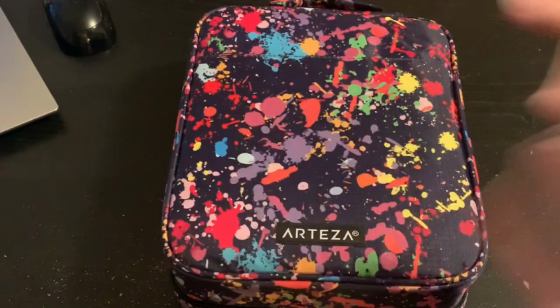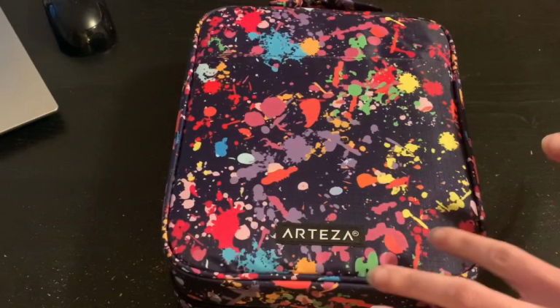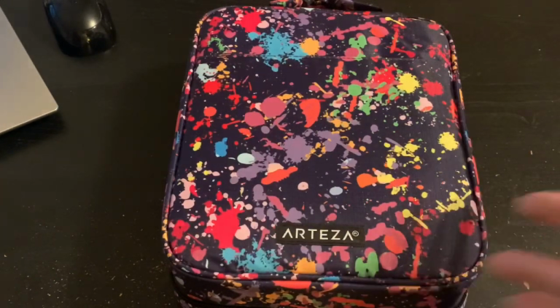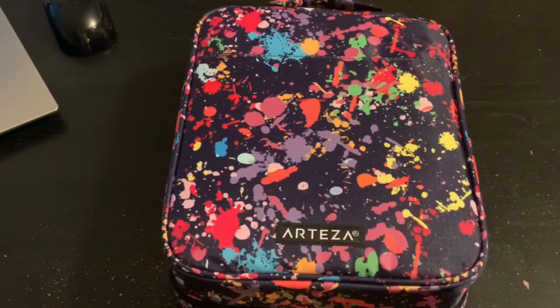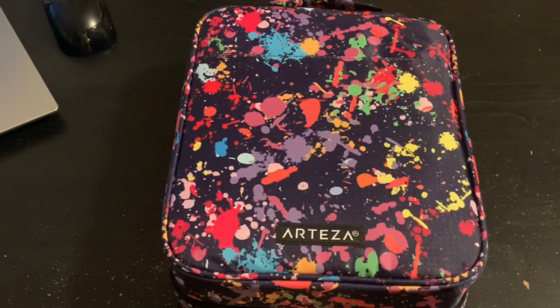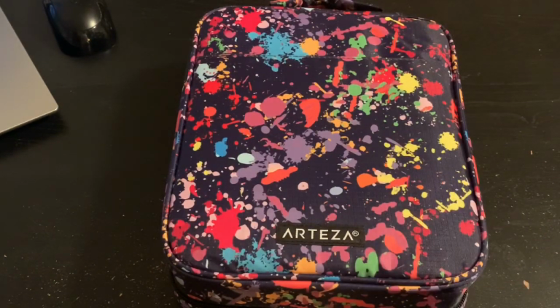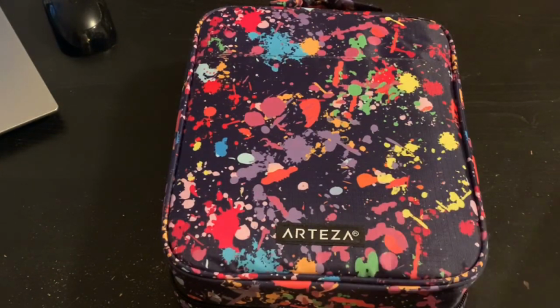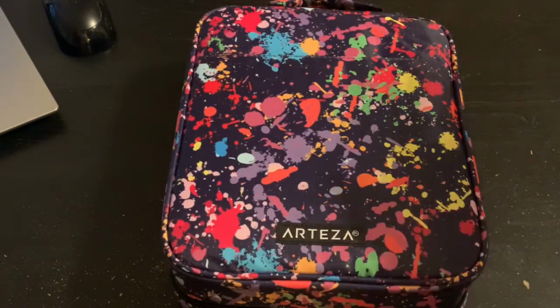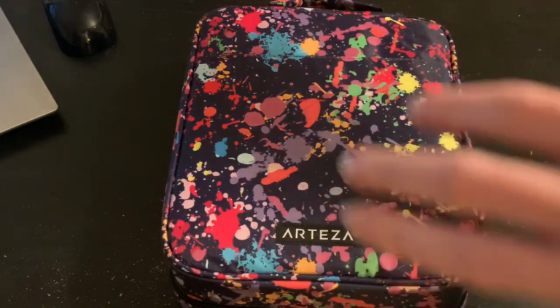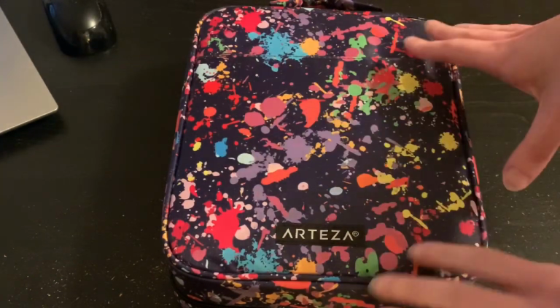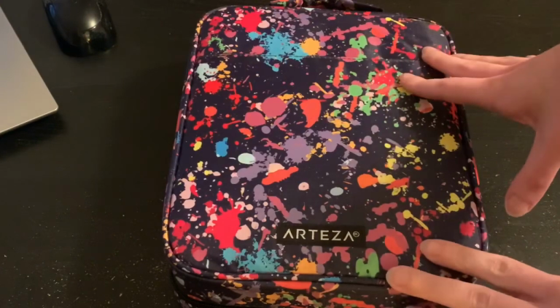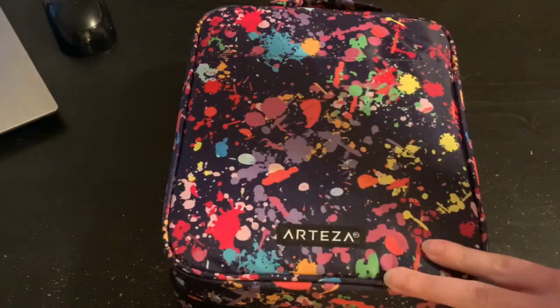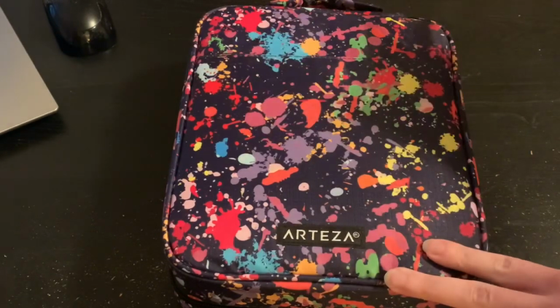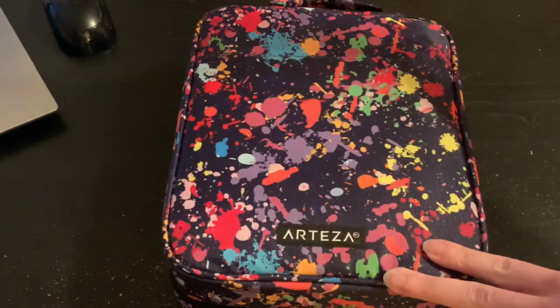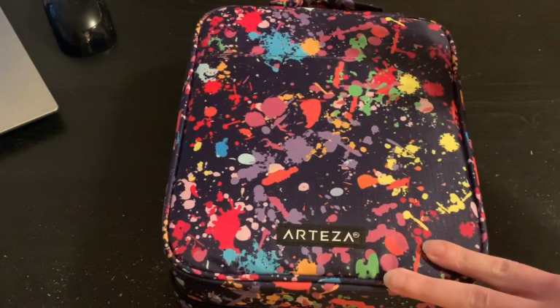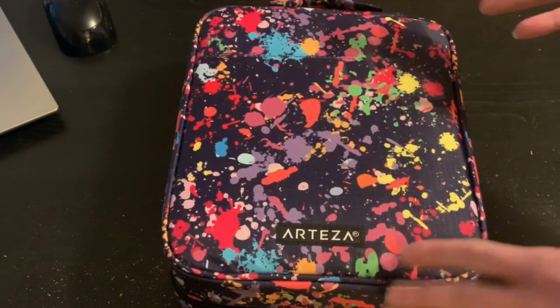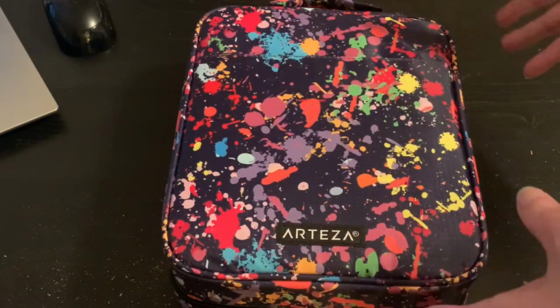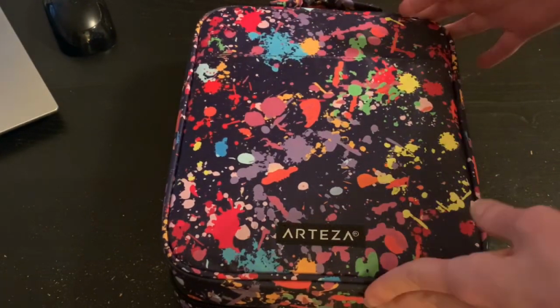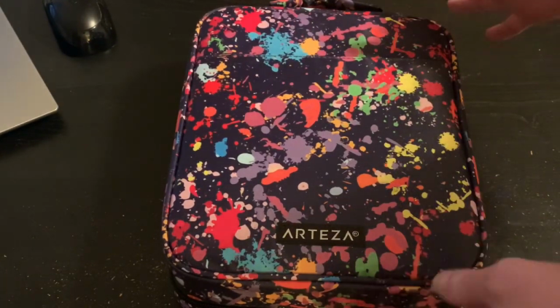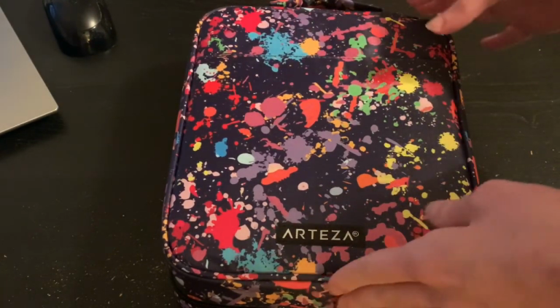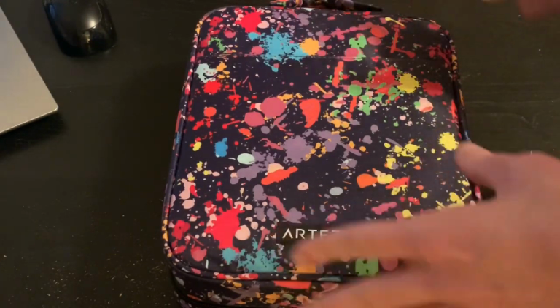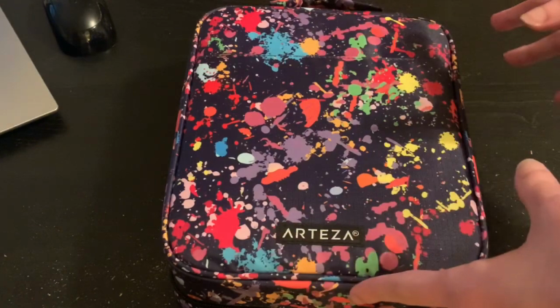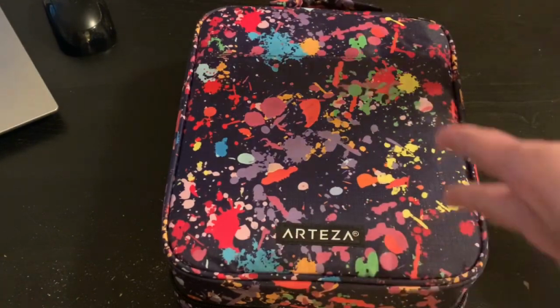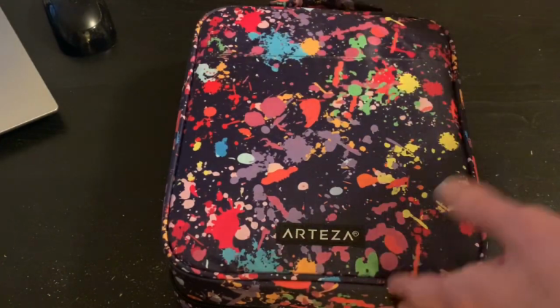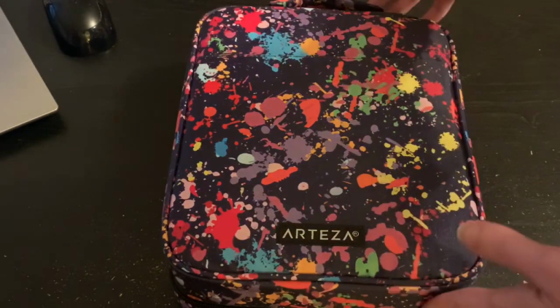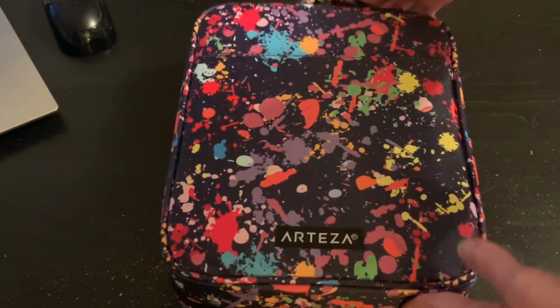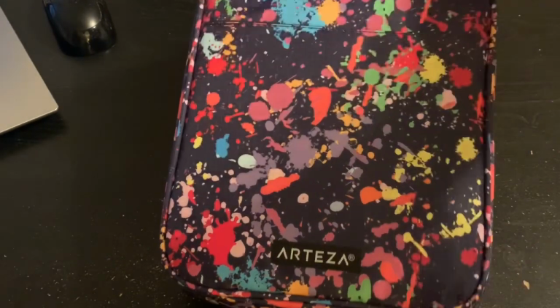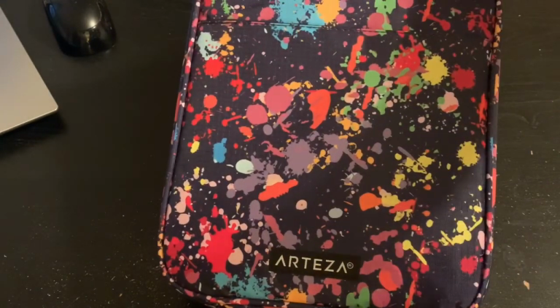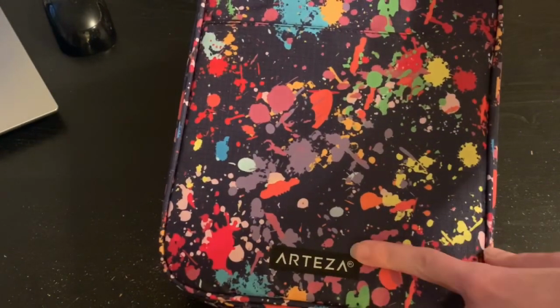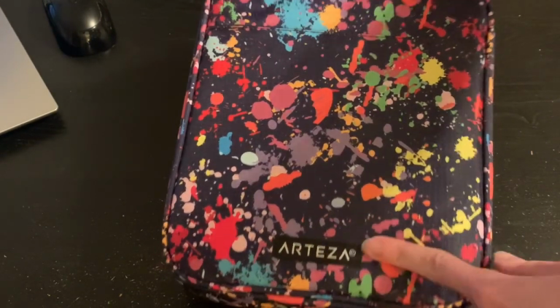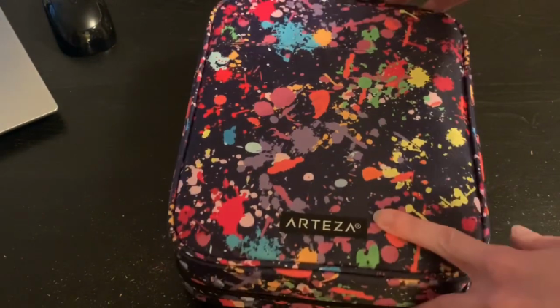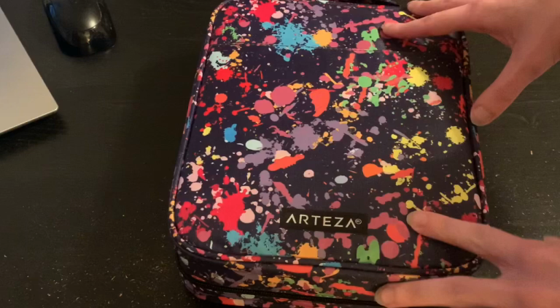Hey everyone and welcome to today's video. I am so excited because I have been waiting for this and it came in the mail. I was asked for the review of it from Arteza, and I was so excited because Arteza has now come out with their own brand of pencil cases.